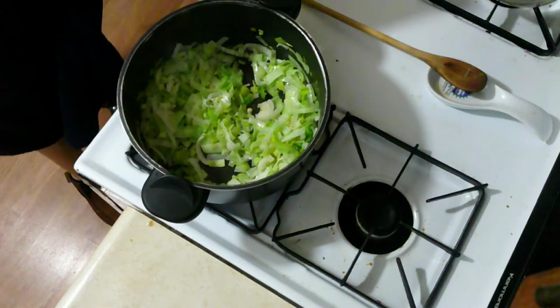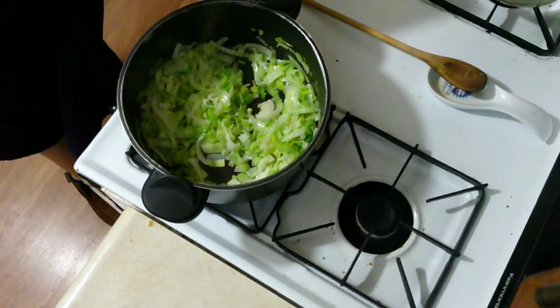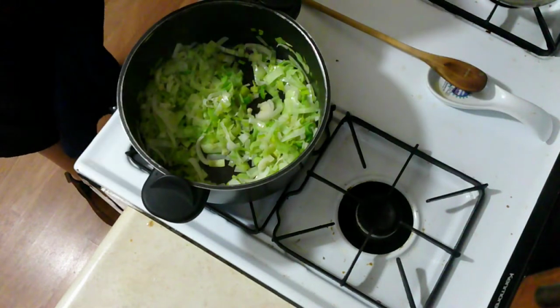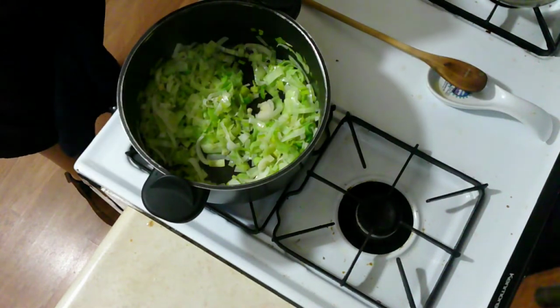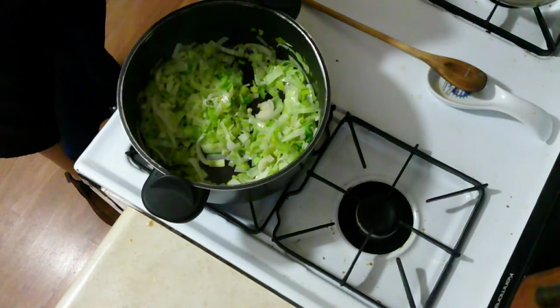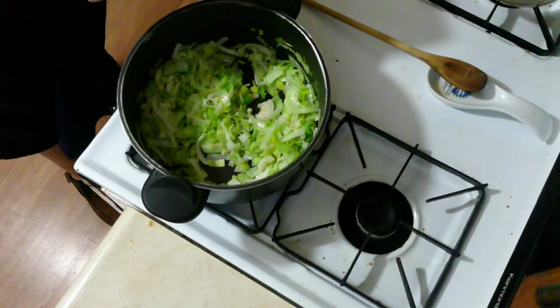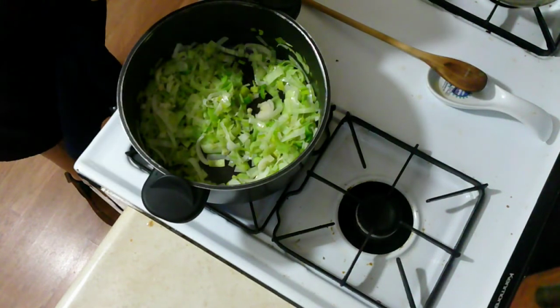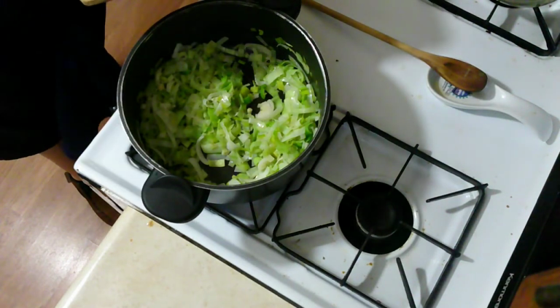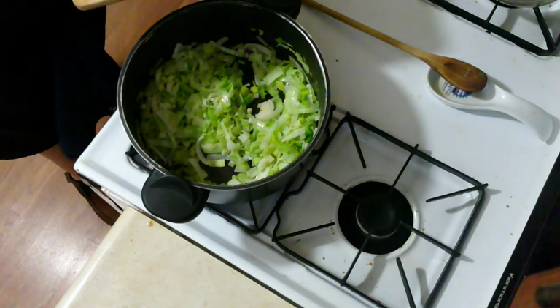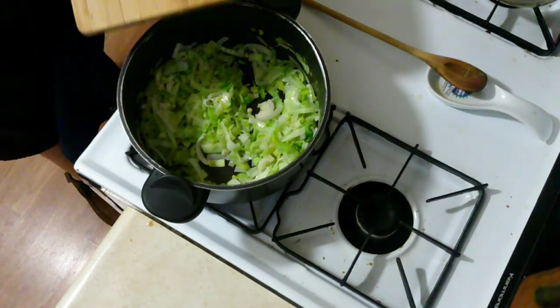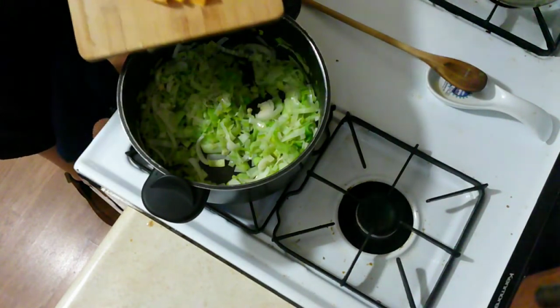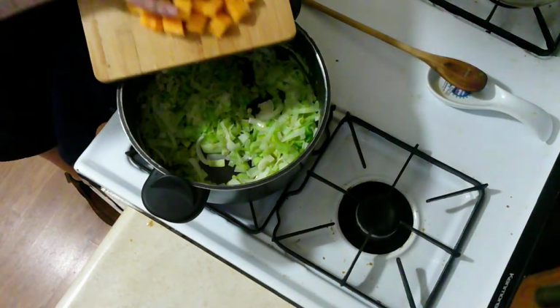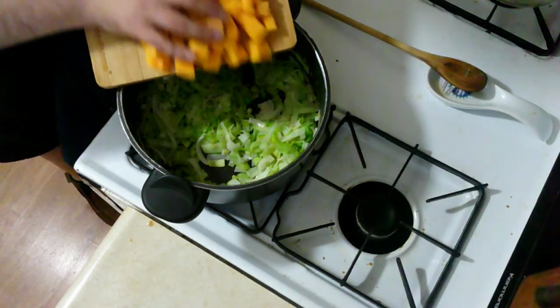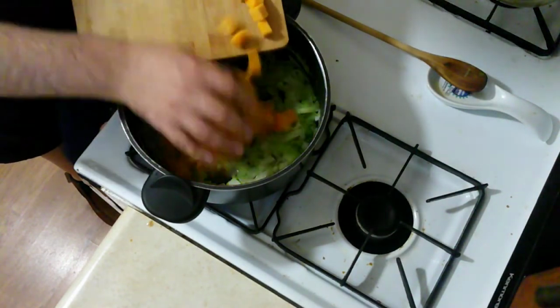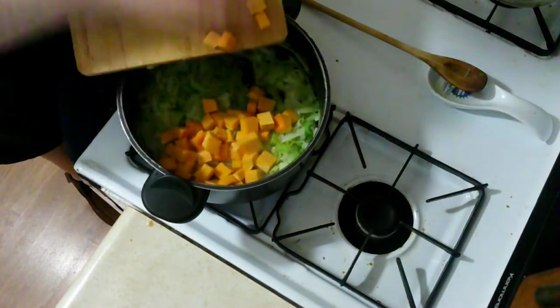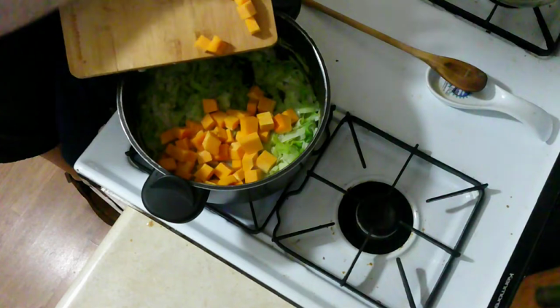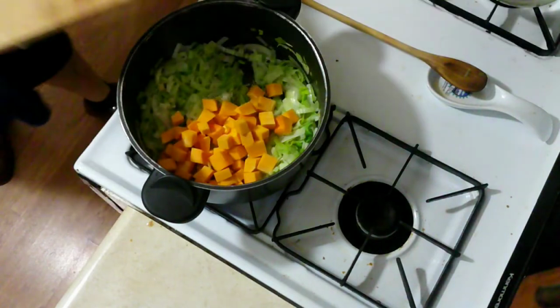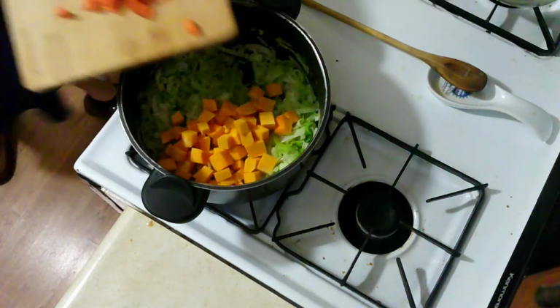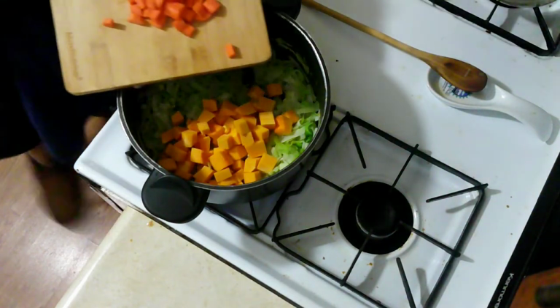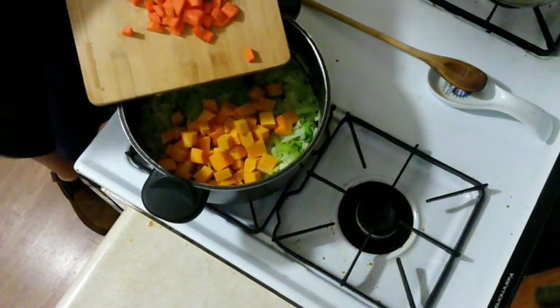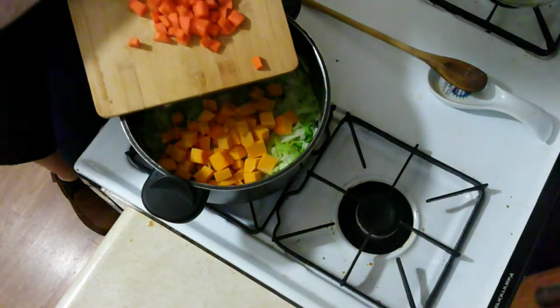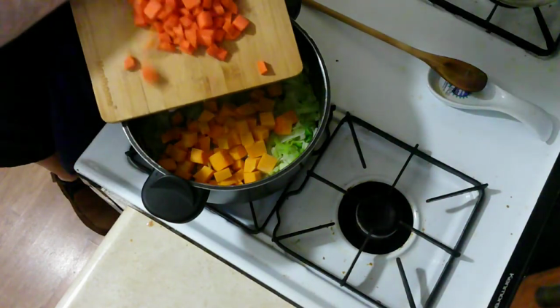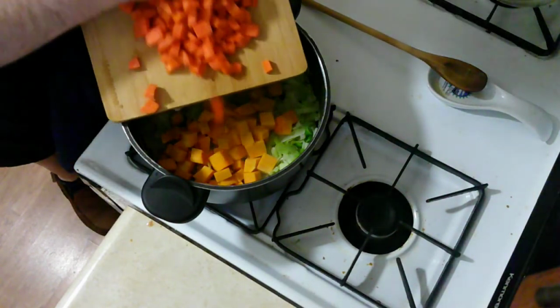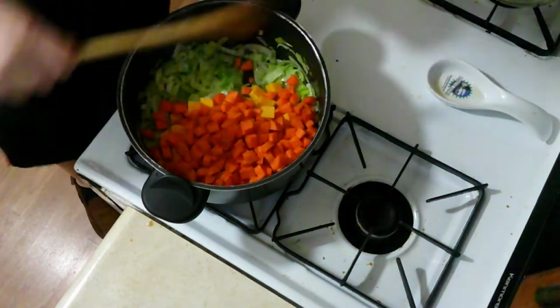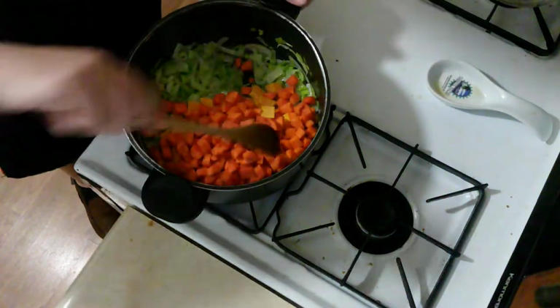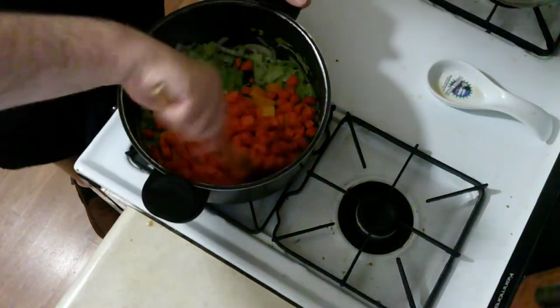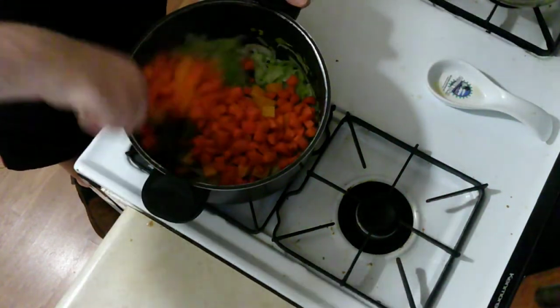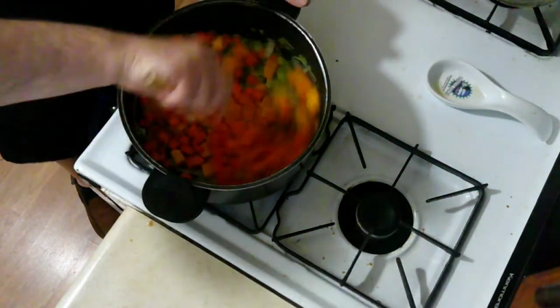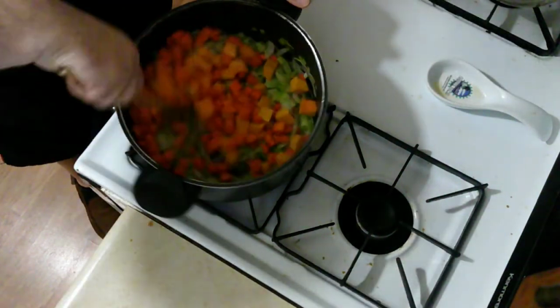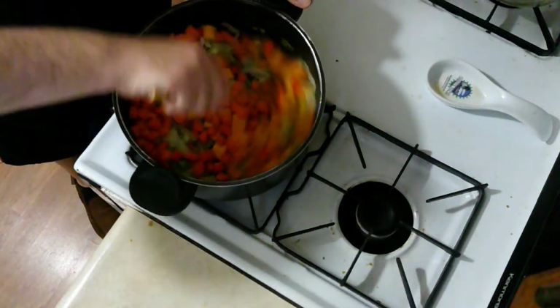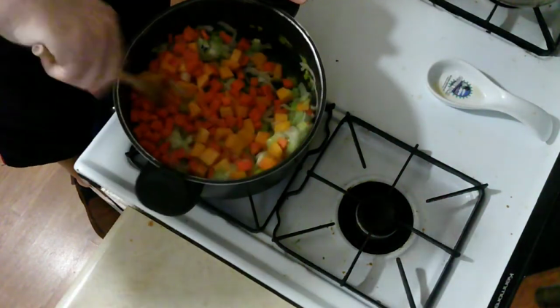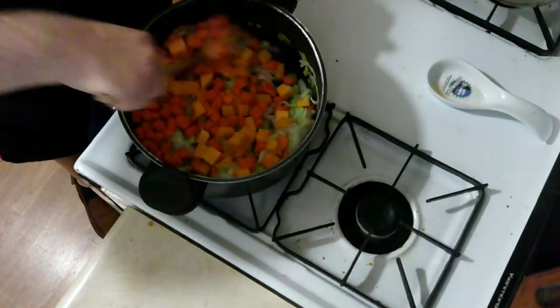Now that those have softened up I'm going to add my butternut squash and my carrots, and I'm going to stir those around until everything's covered with butter.